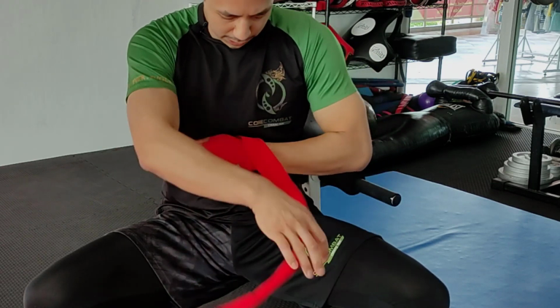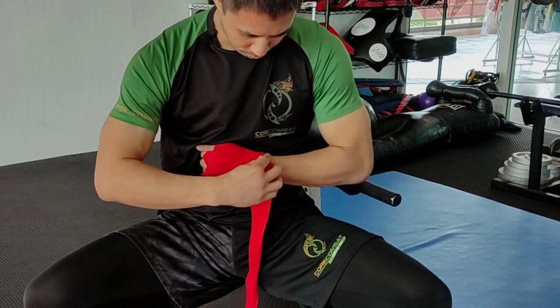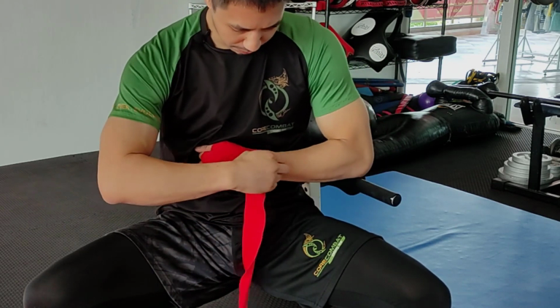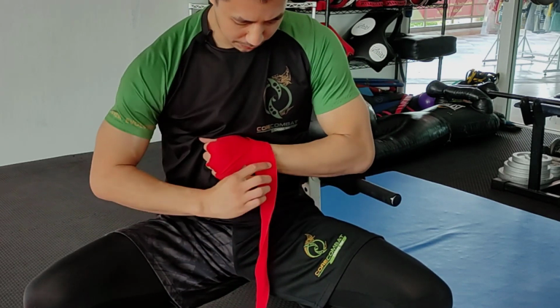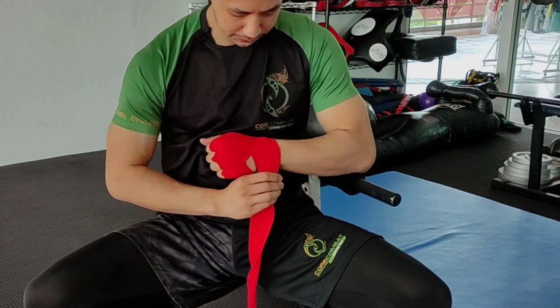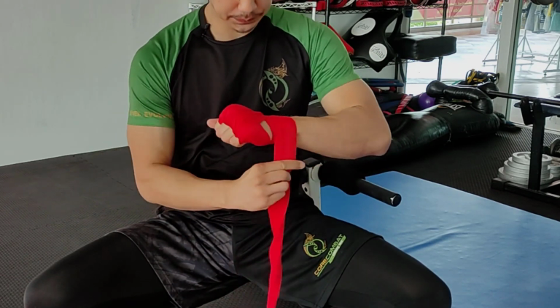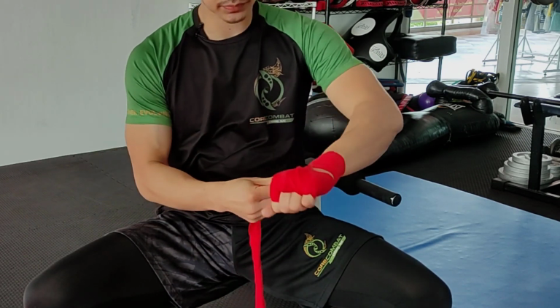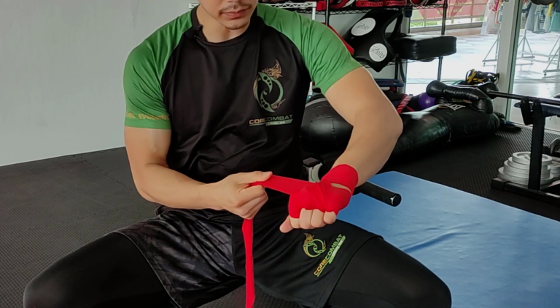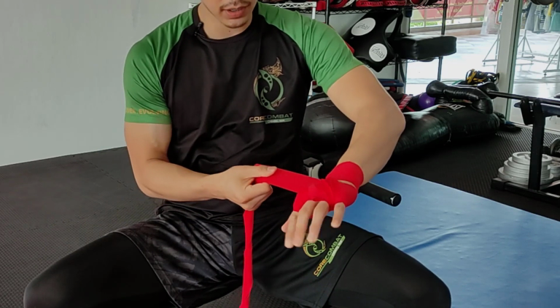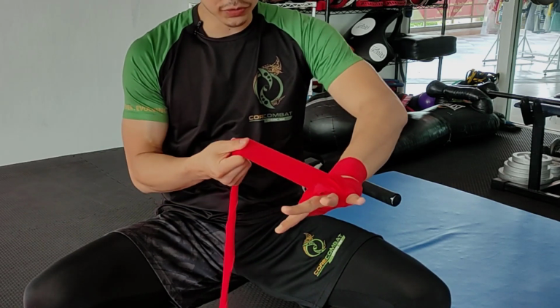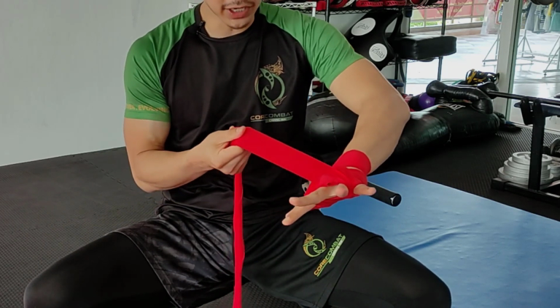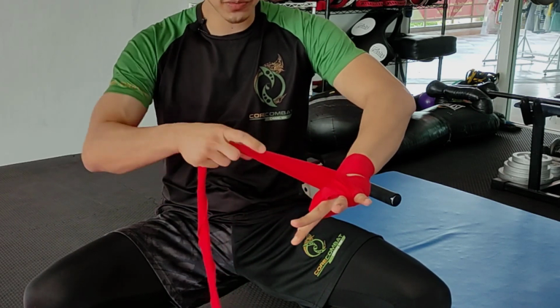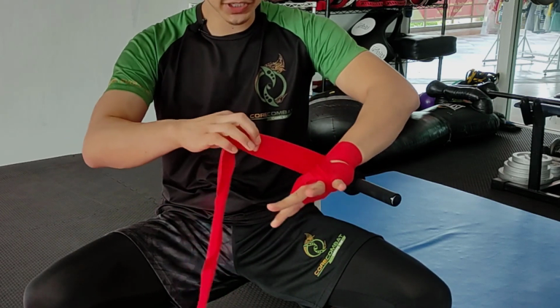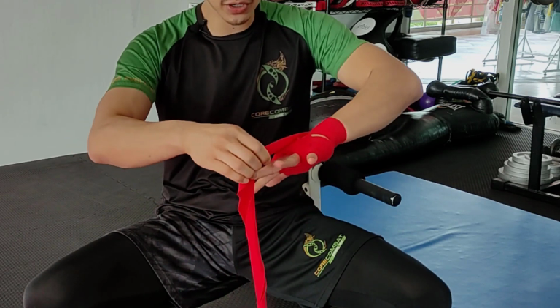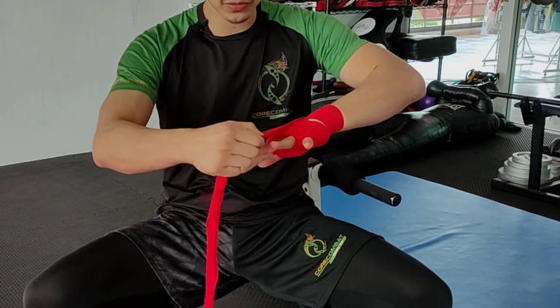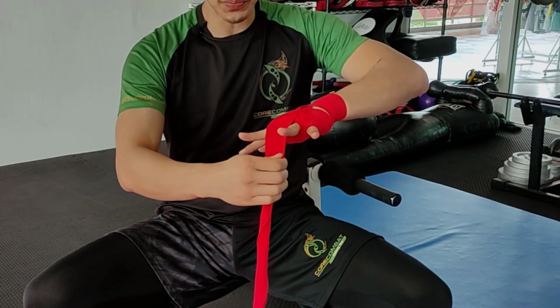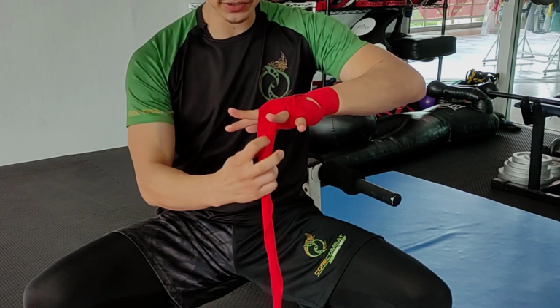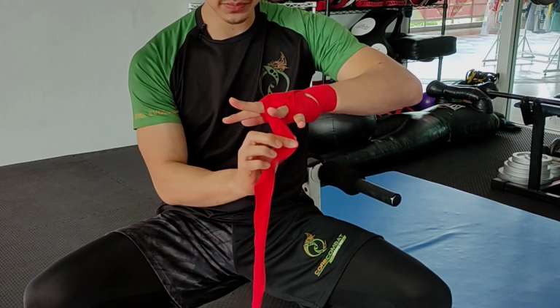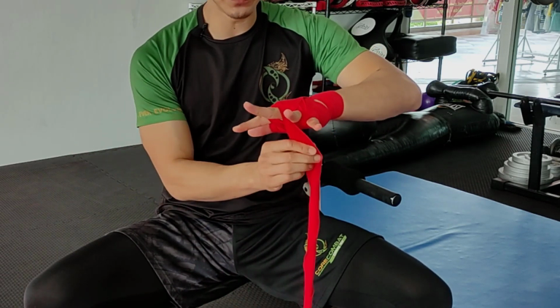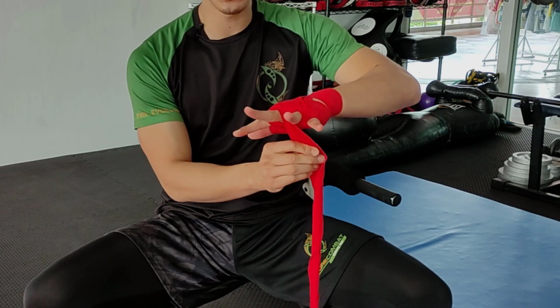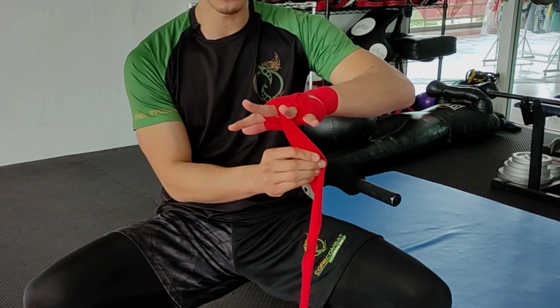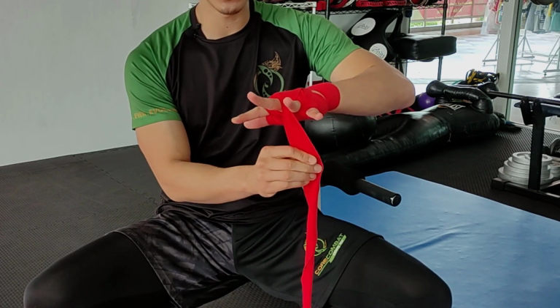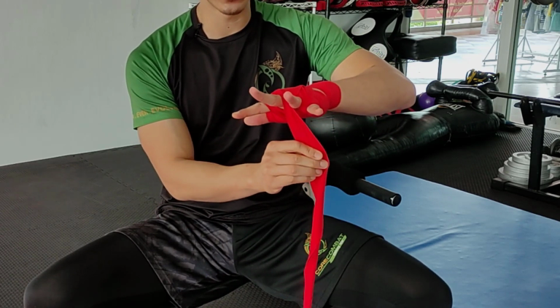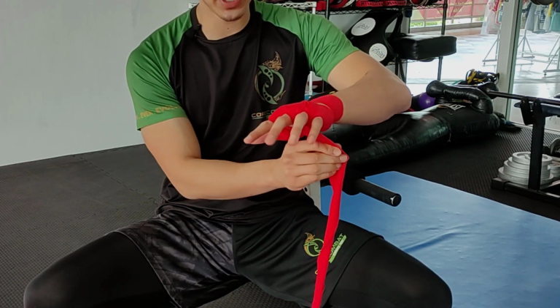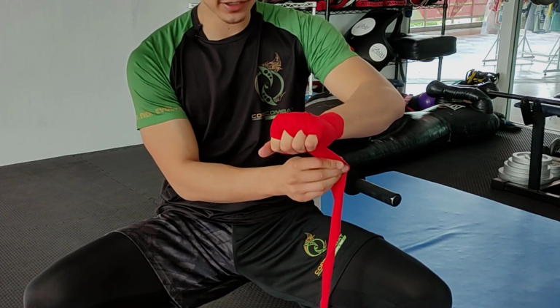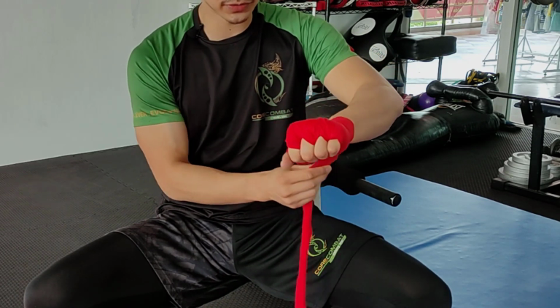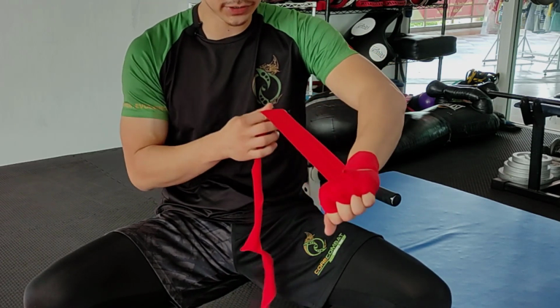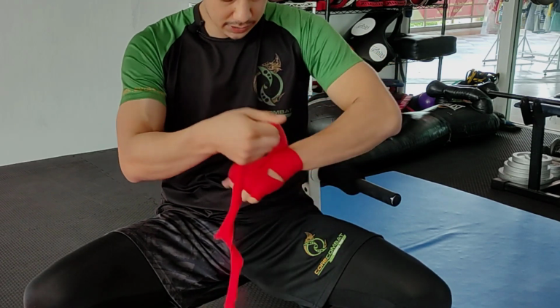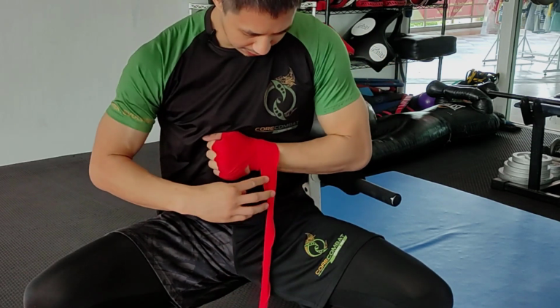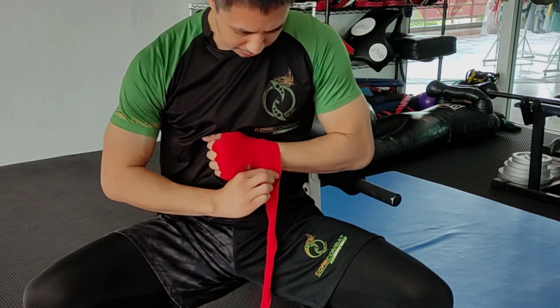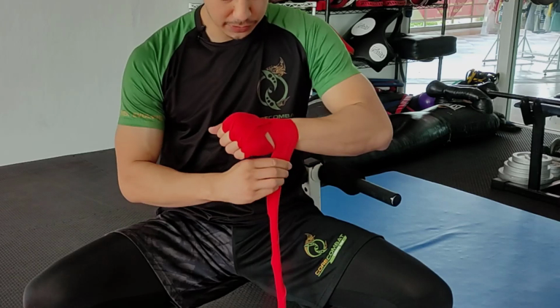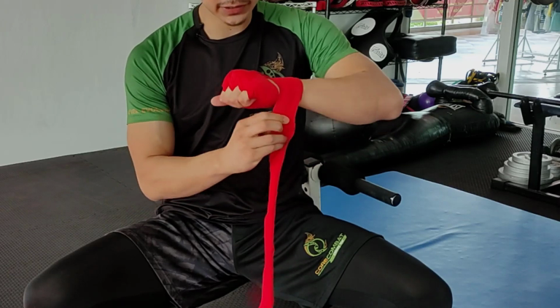Wrap around the wrist. Once coming from underneath one more time, go towards the middle between the middle finger and the ring finger. Open the hand, close and wrap around the wrist.